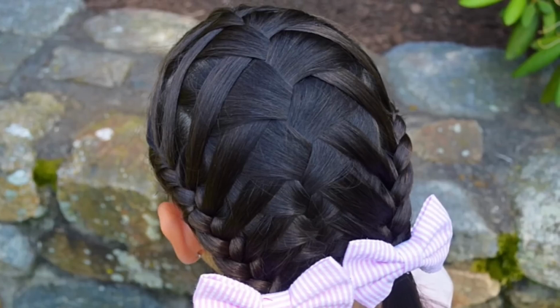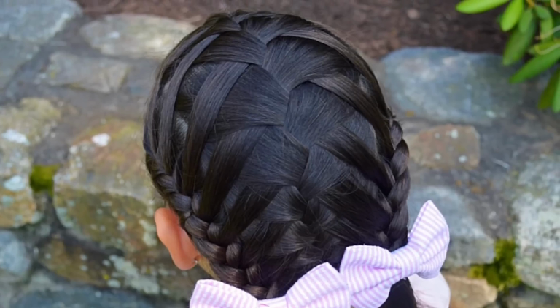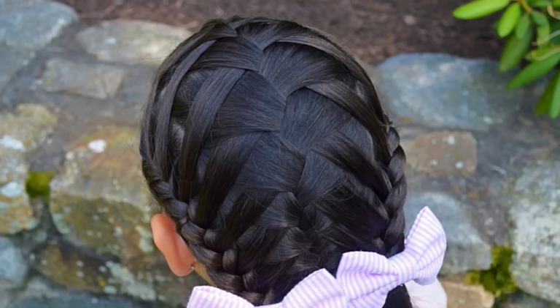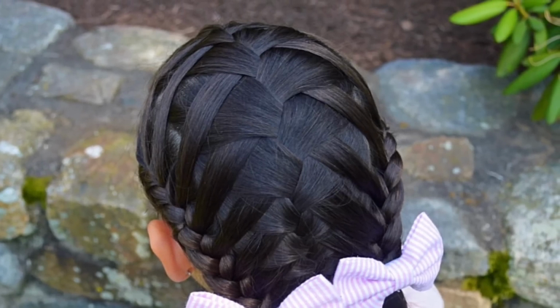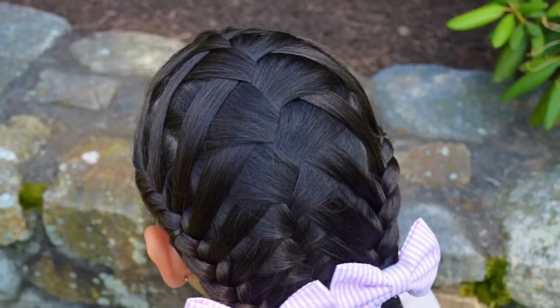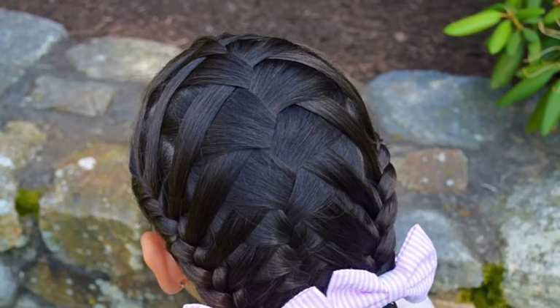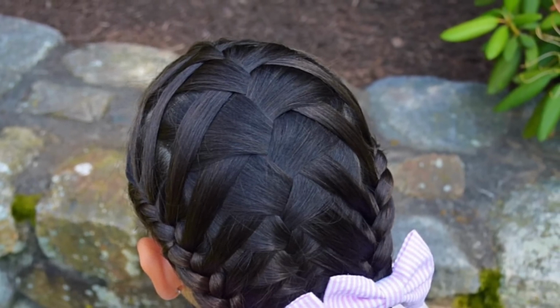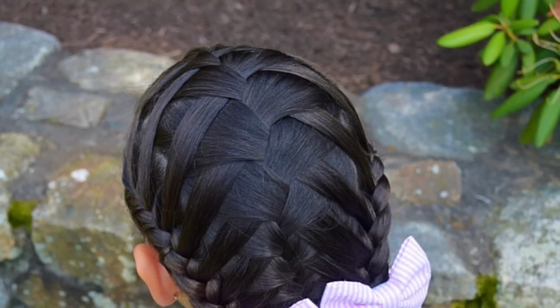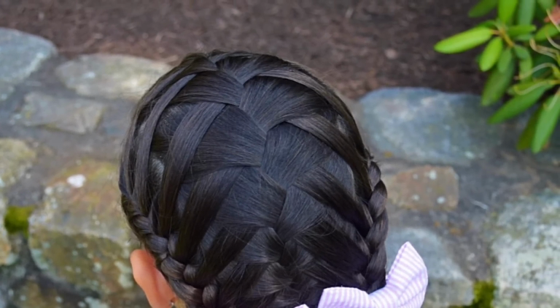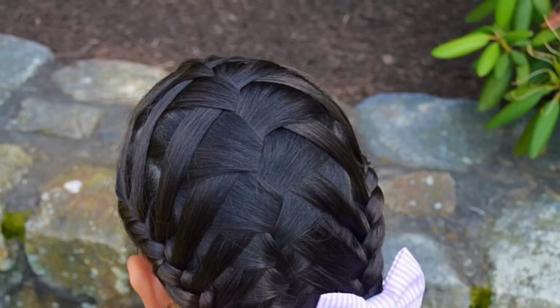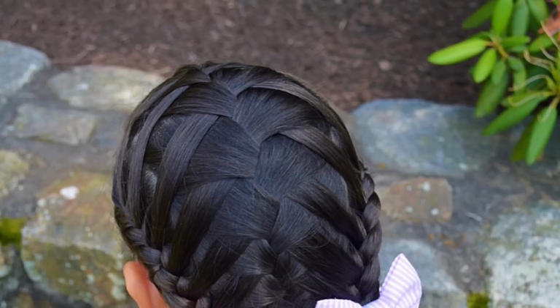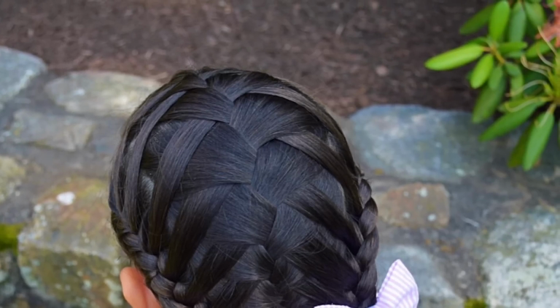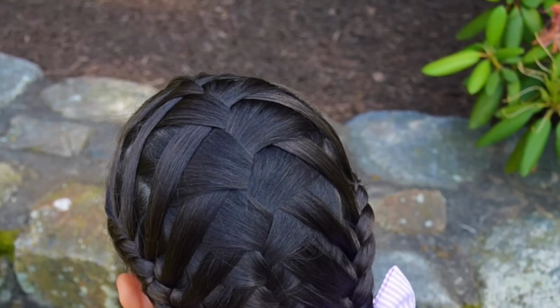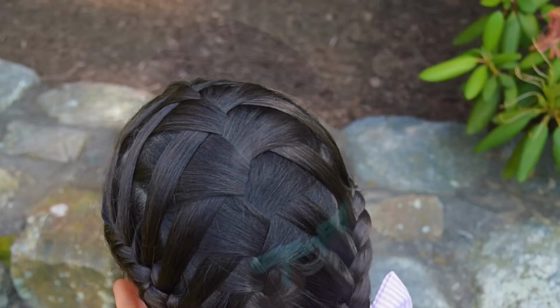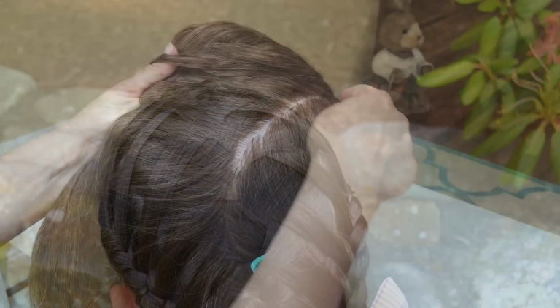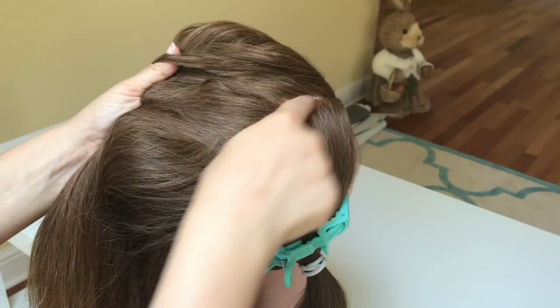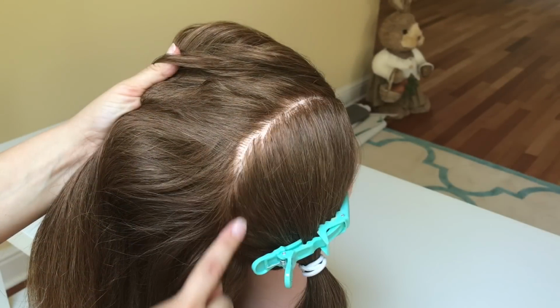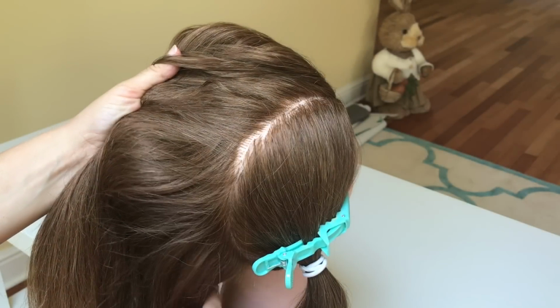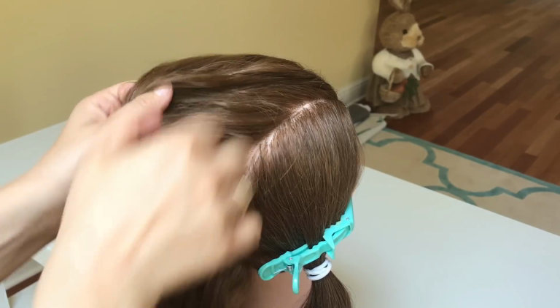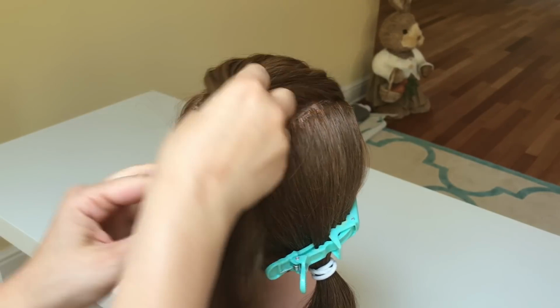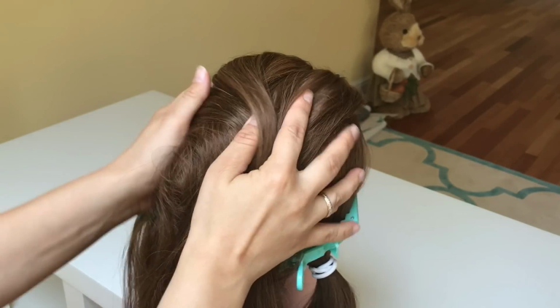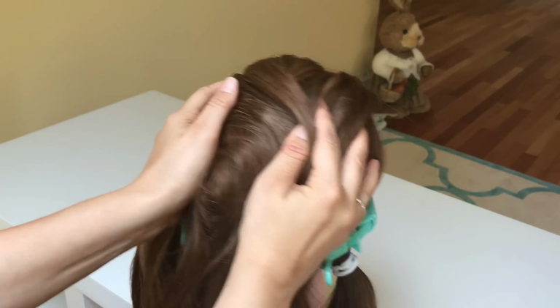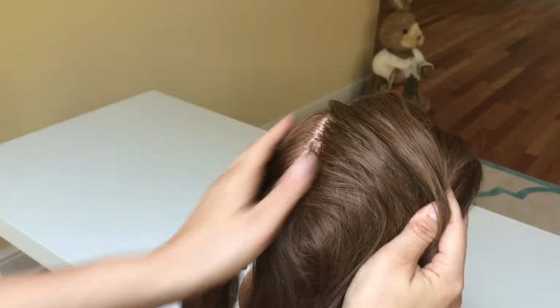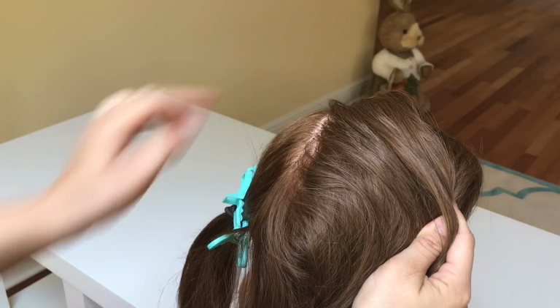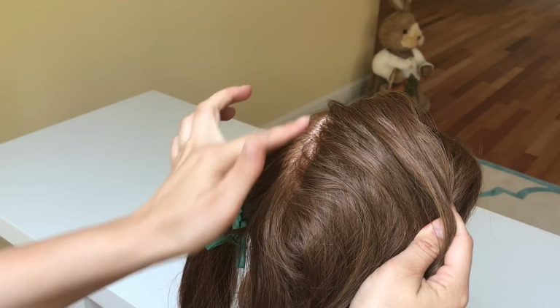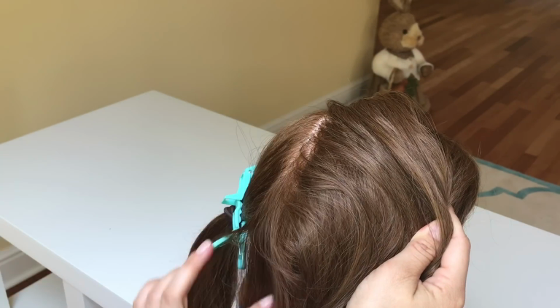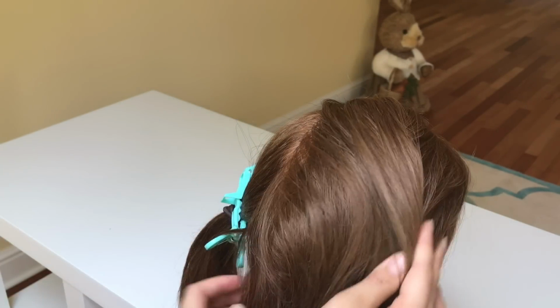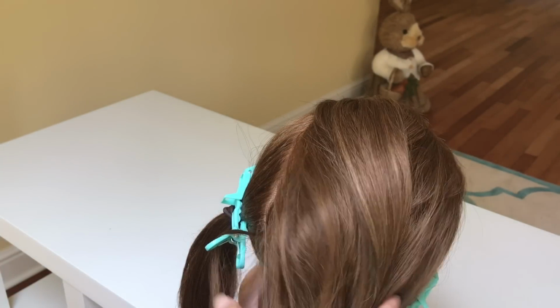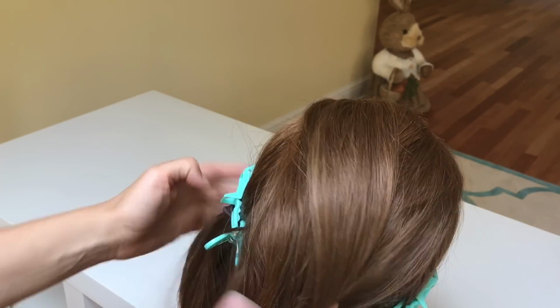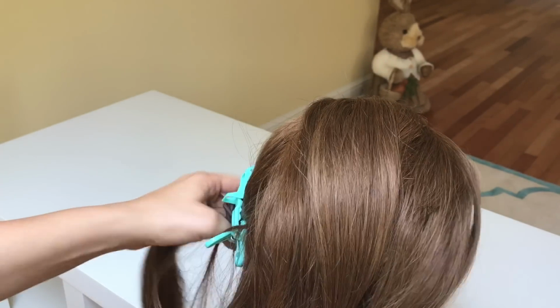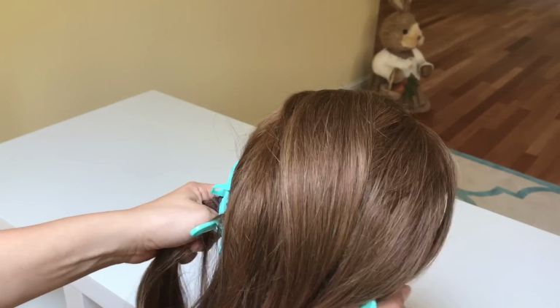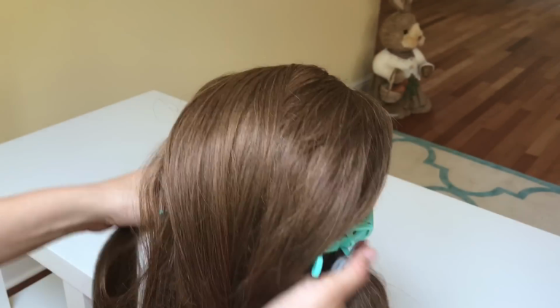Today's tutorial is on double waterfall braid. I started off by sectioning the hair into three sections and tied up the outer sections into ponytails.